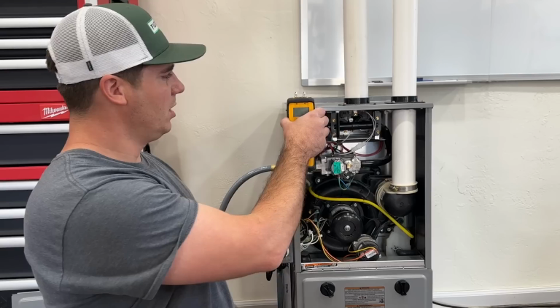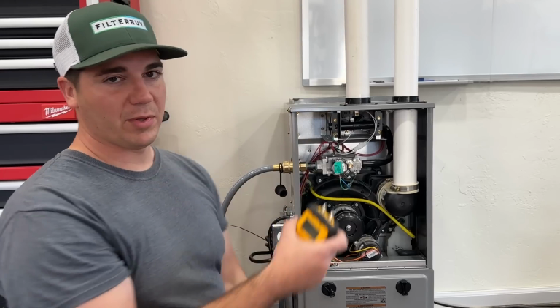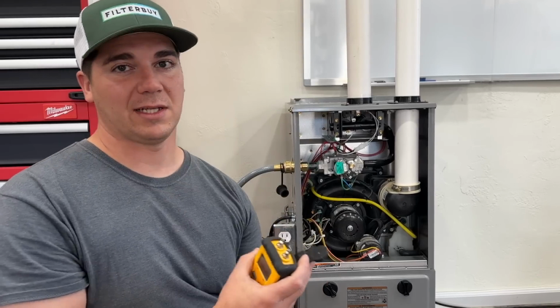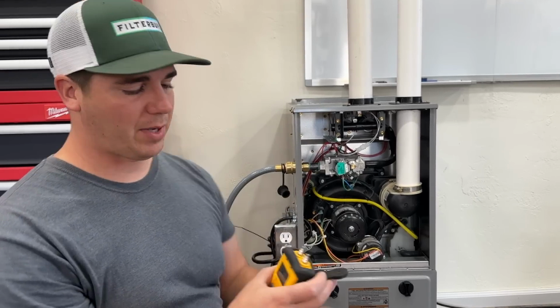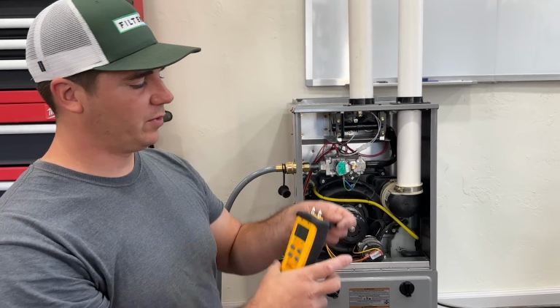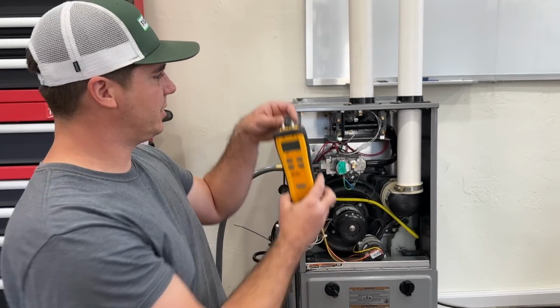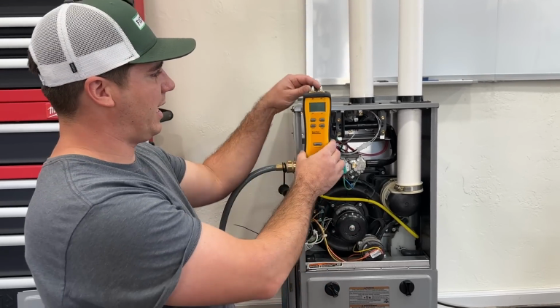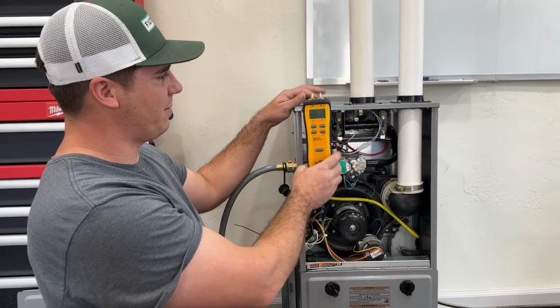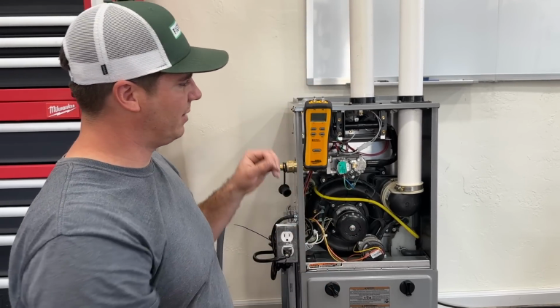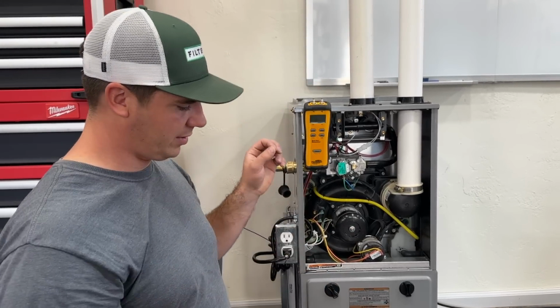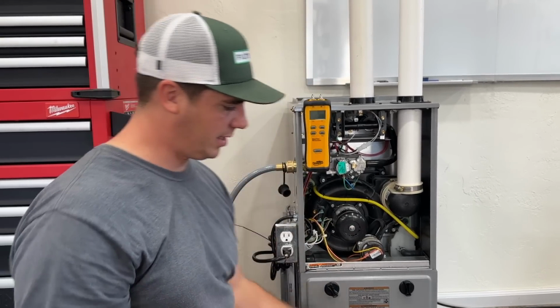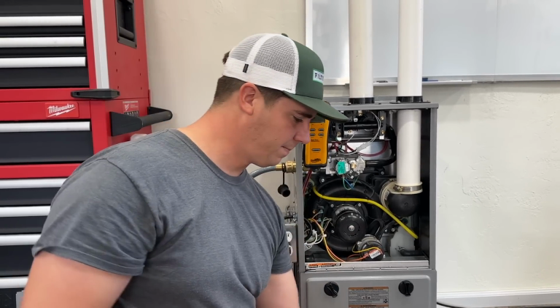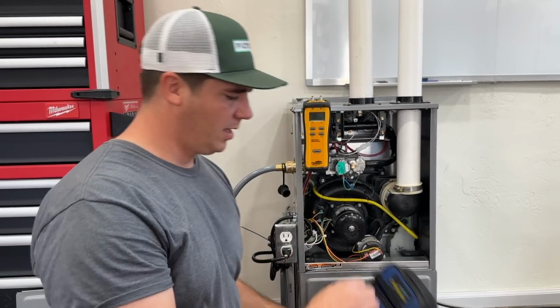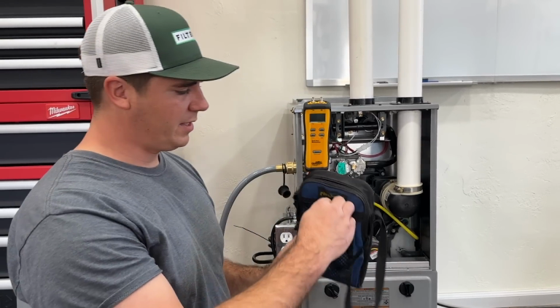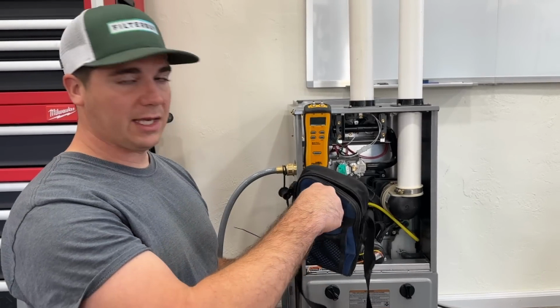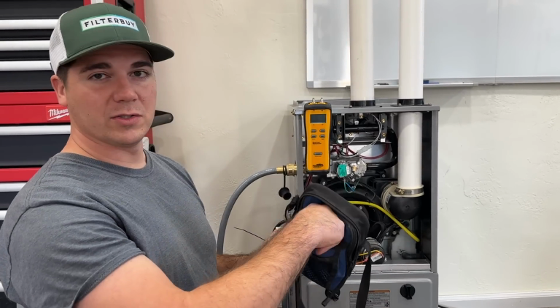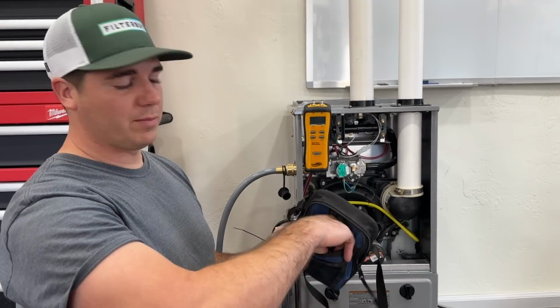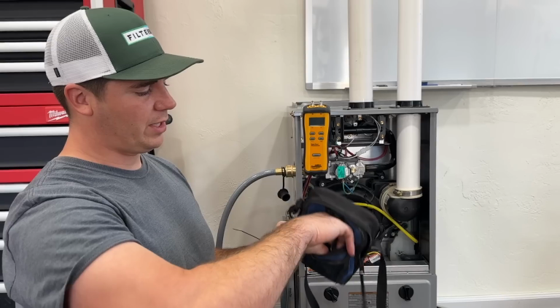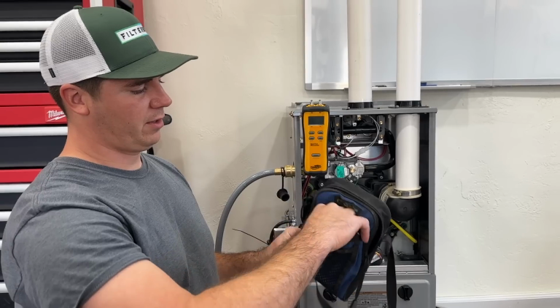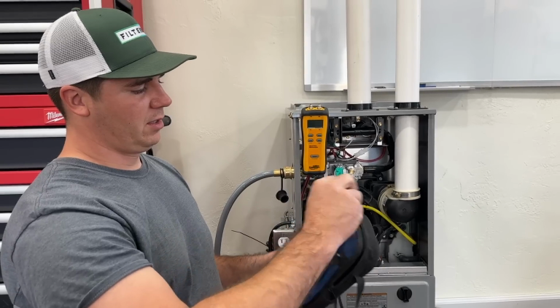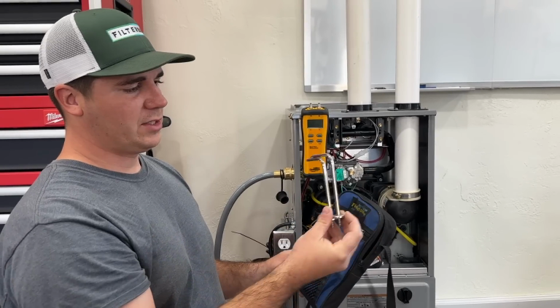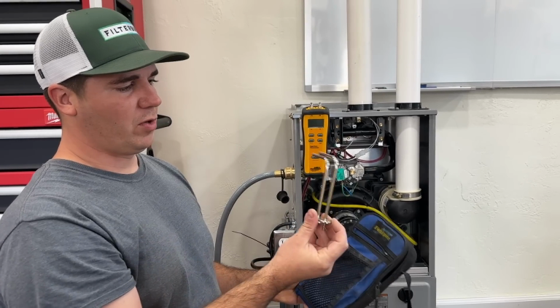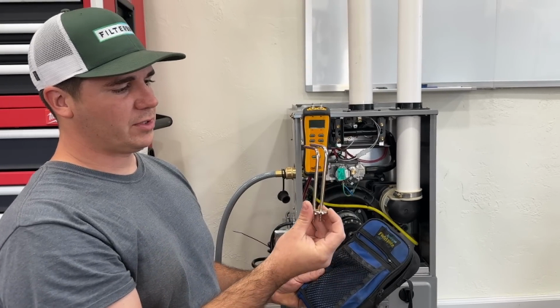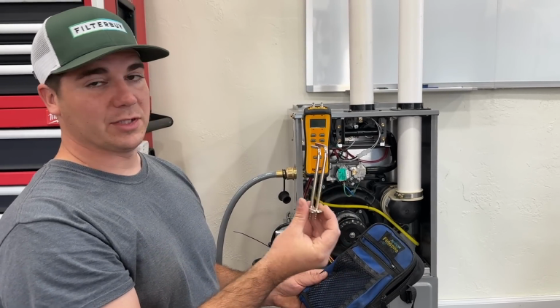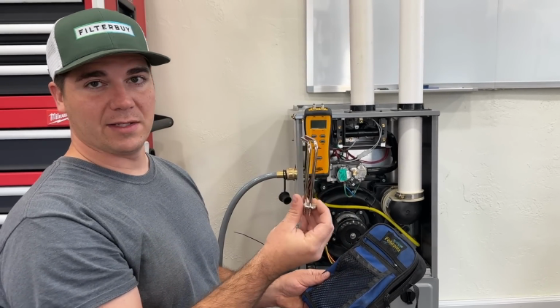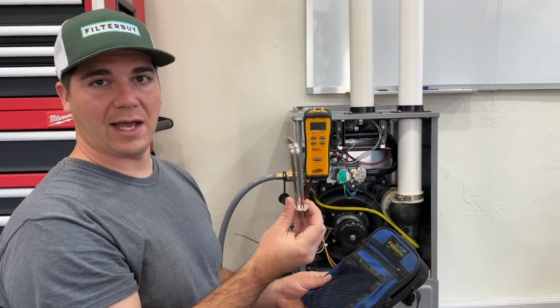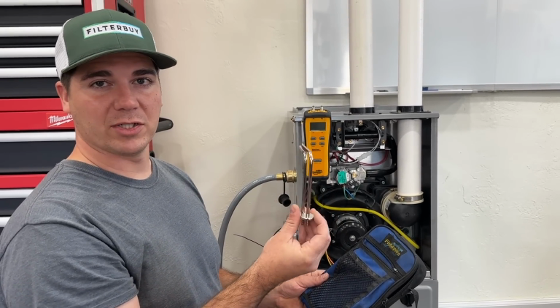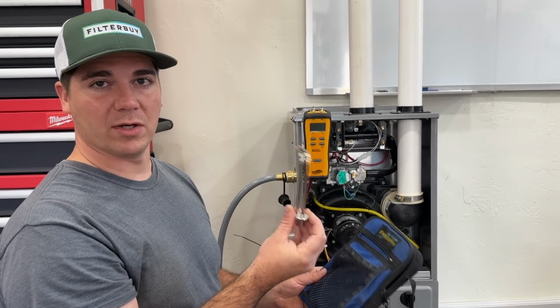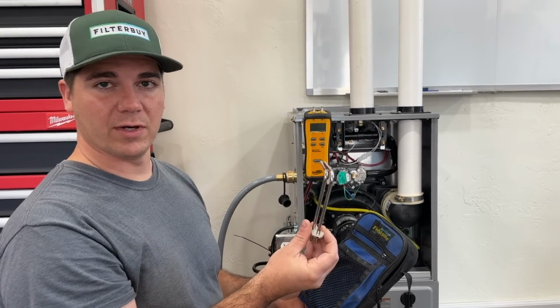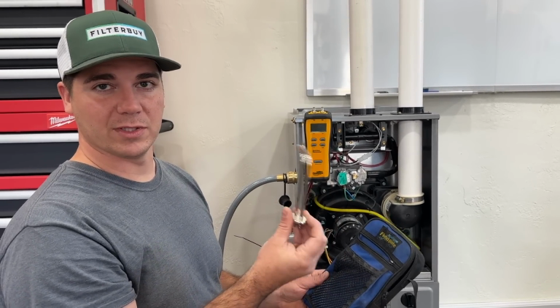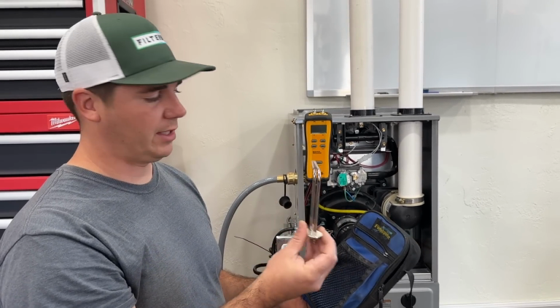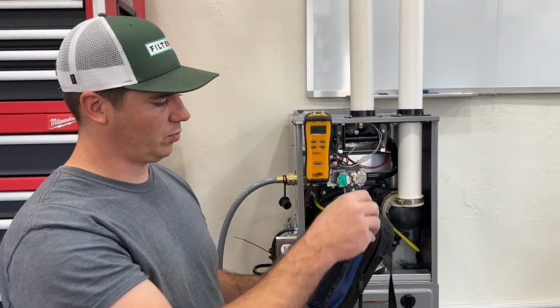A couple of things I like about the Field Piece is that it has a magnet you can stick on, and this kit also comes with probes so you can check the static pressure on your furnace, which is really nice as well. The other things you'll need are some Allen wrenches and a flat blade screwdriver.